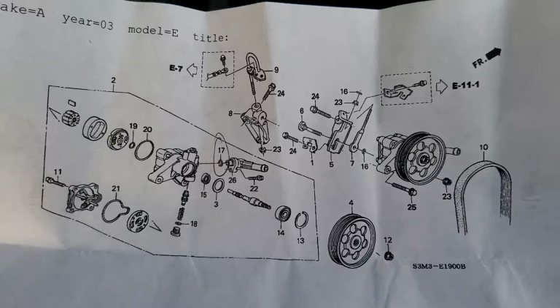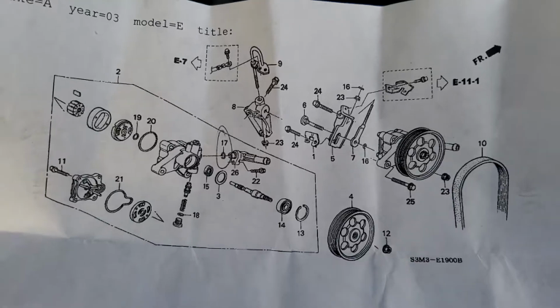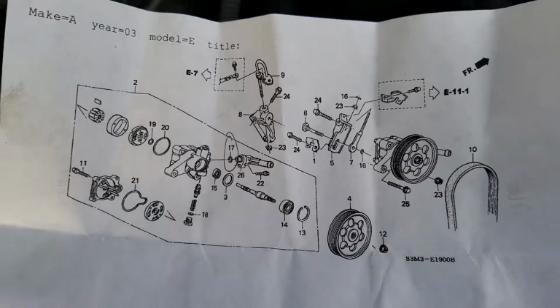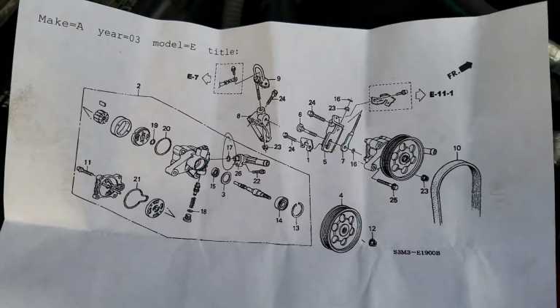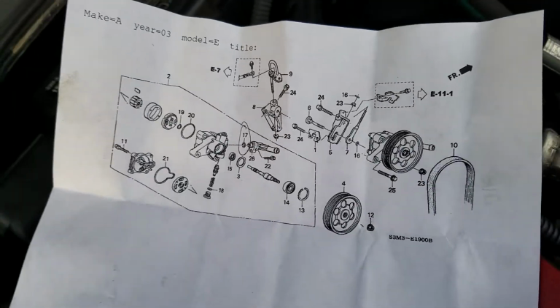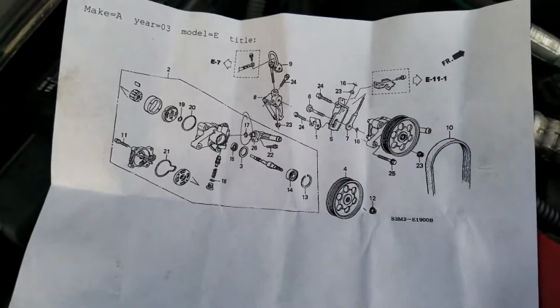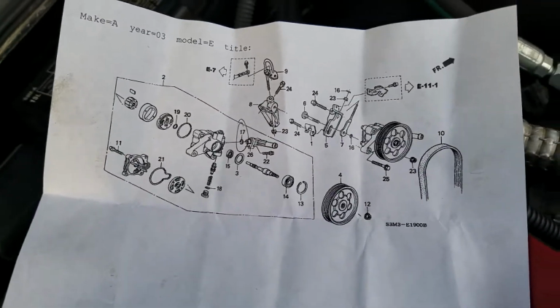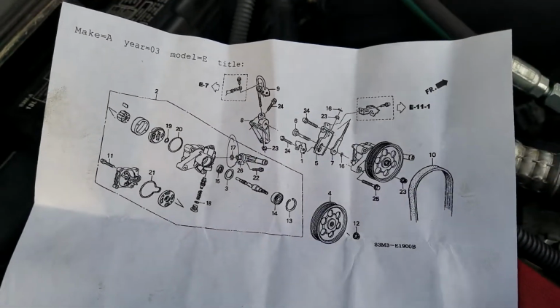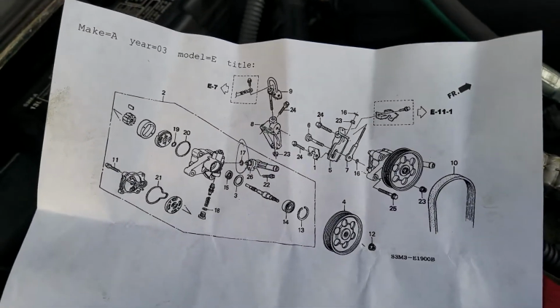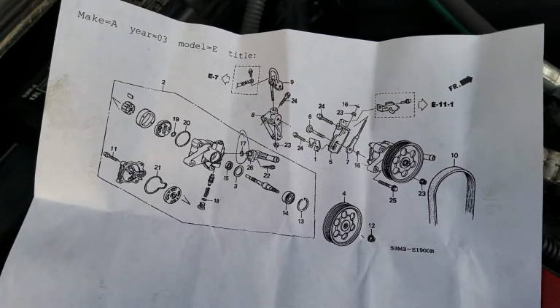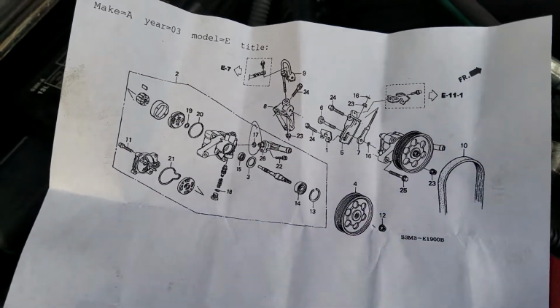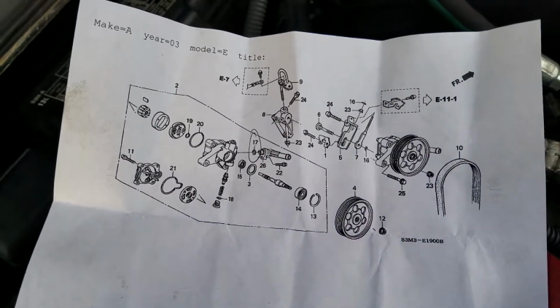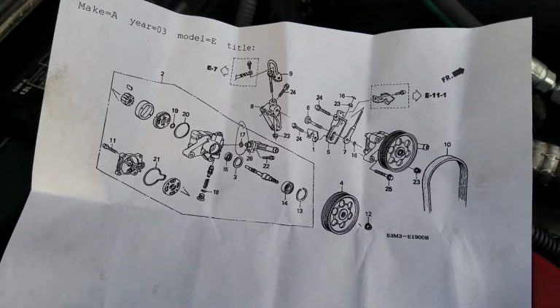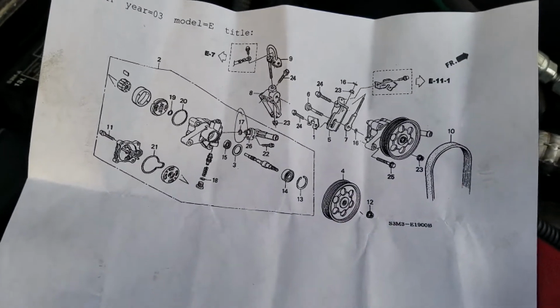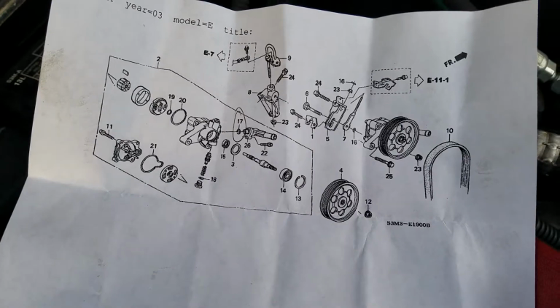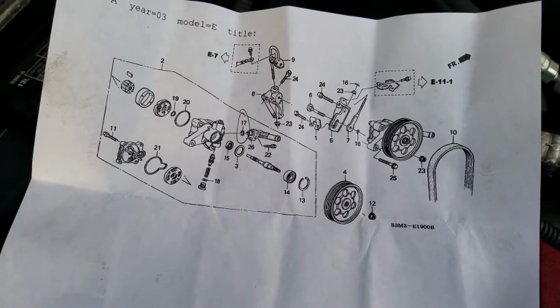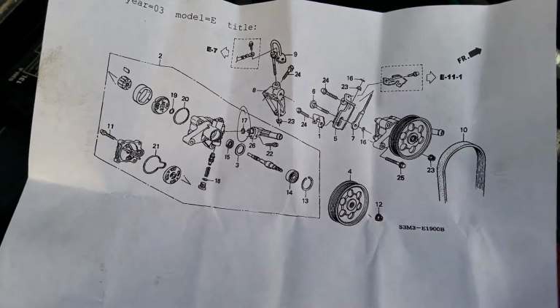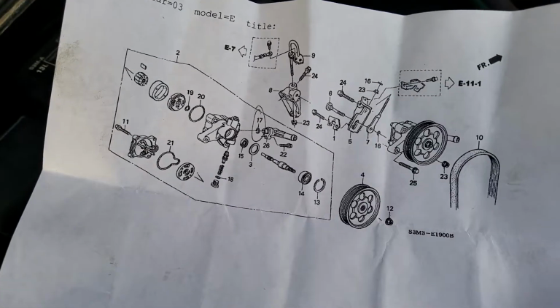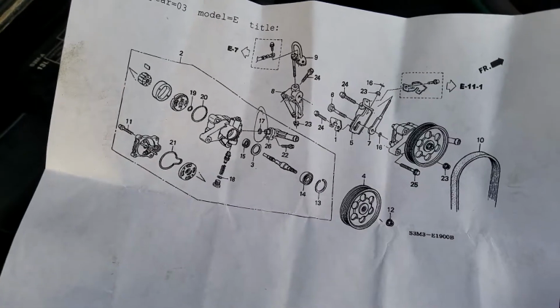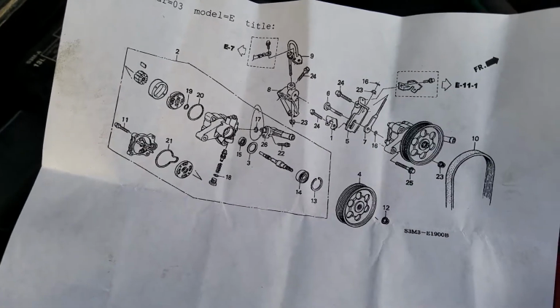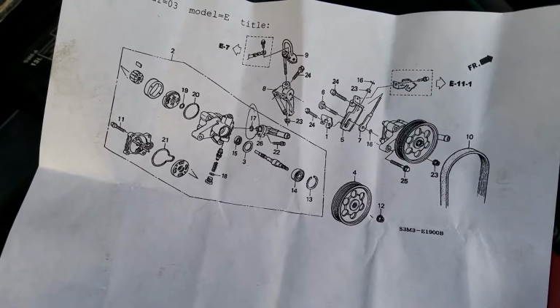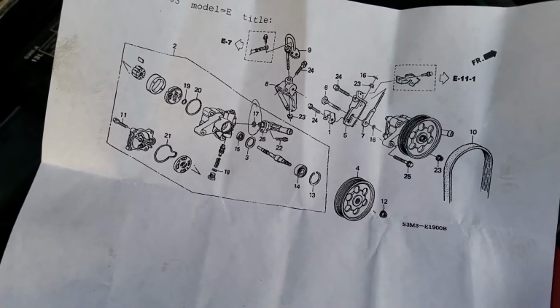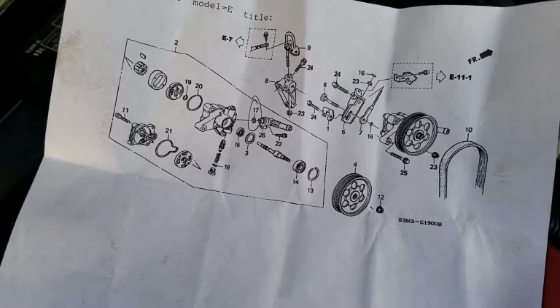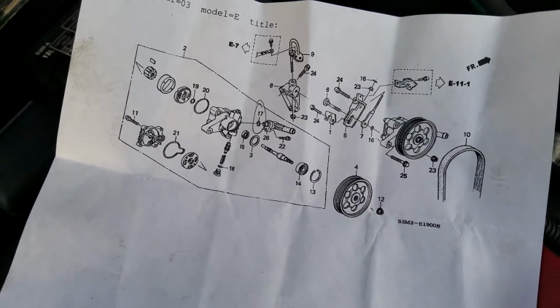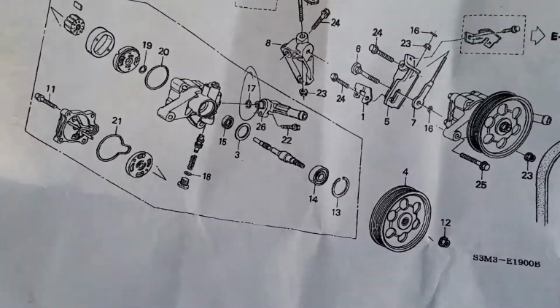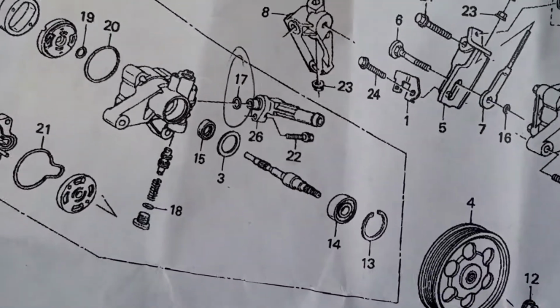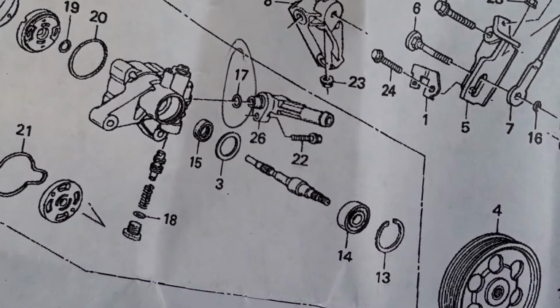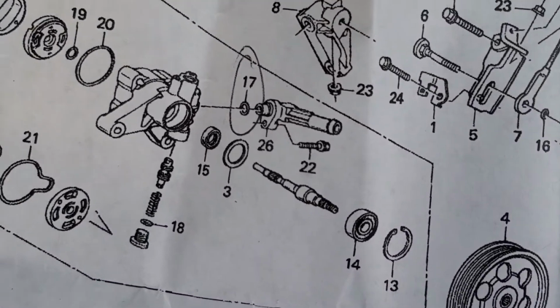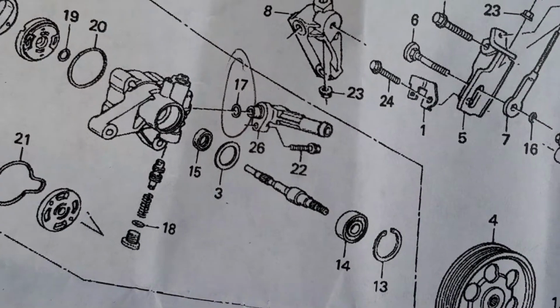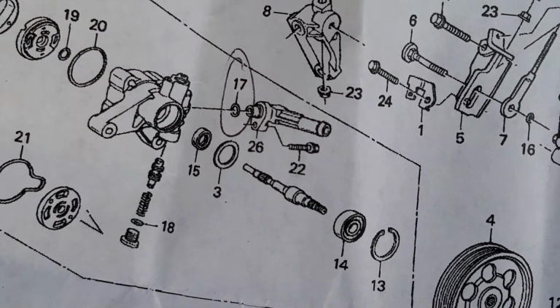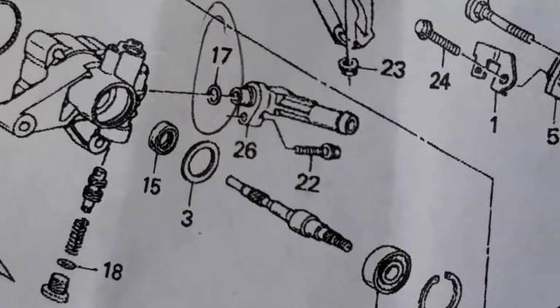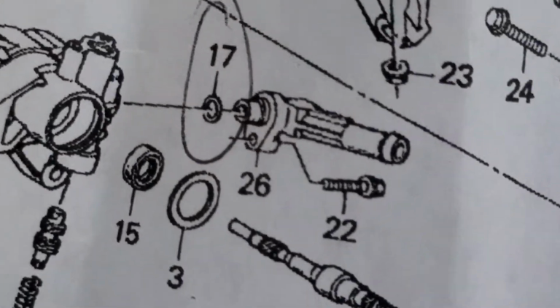What I'm working on here today is a 2003 Acura CL Type S. It's the same as the Honda for most of them, and I am going to change the intake o-ring on the power steering pump.